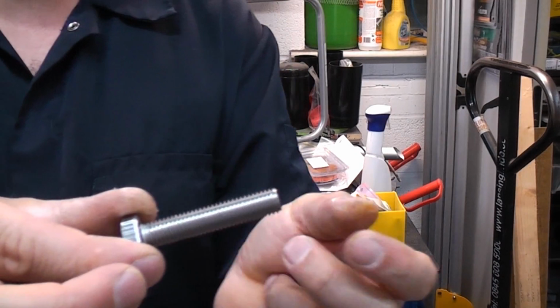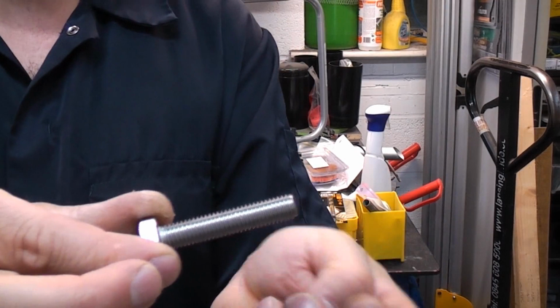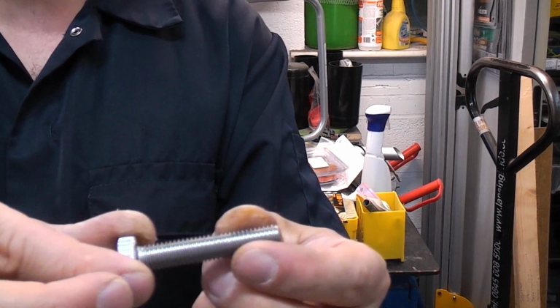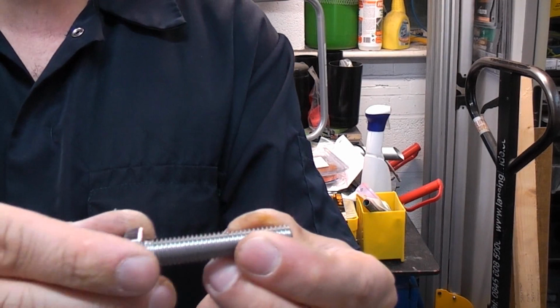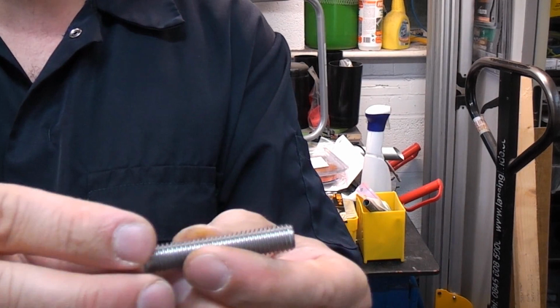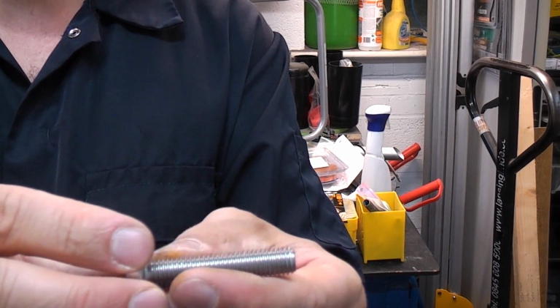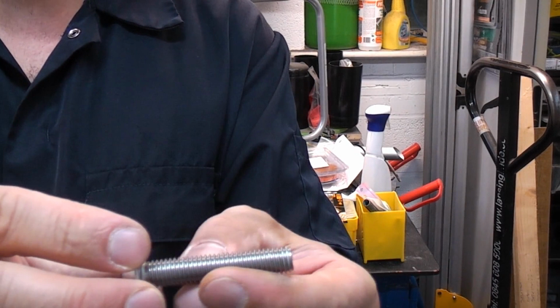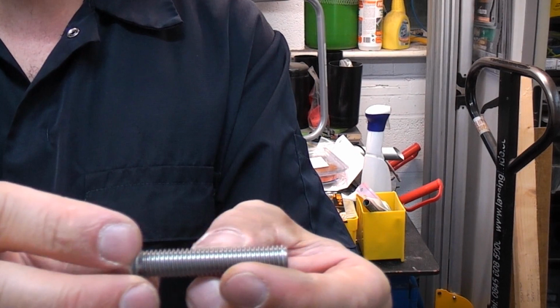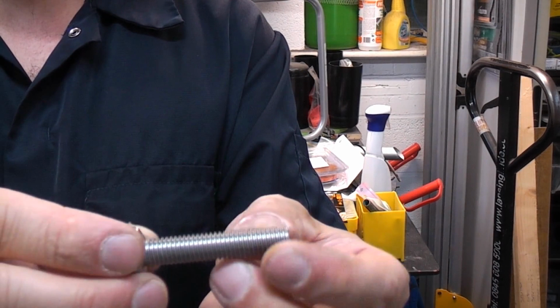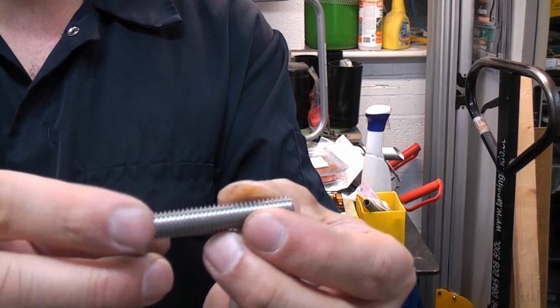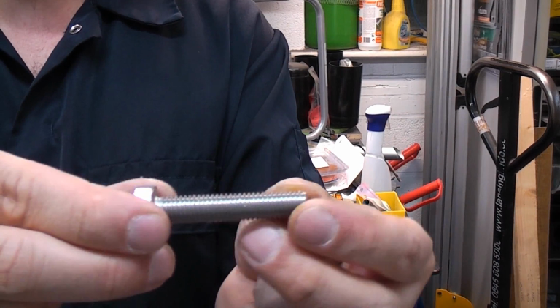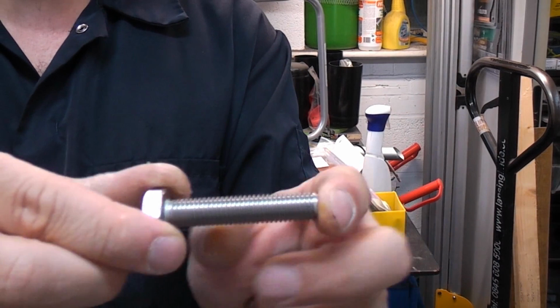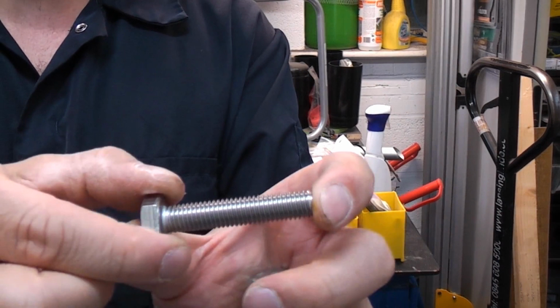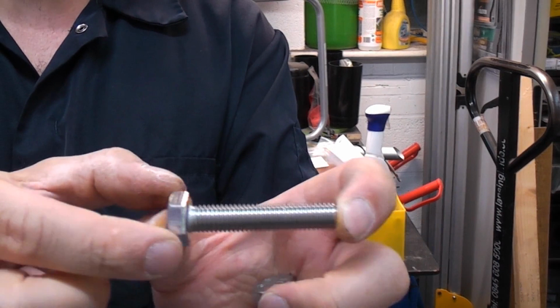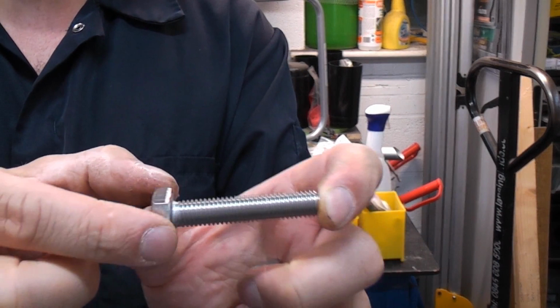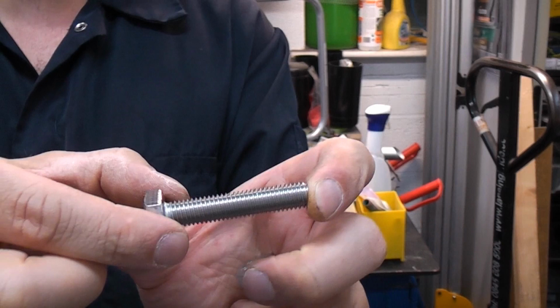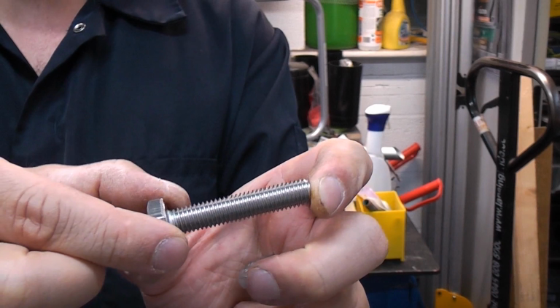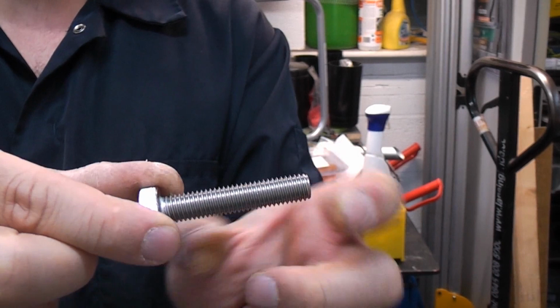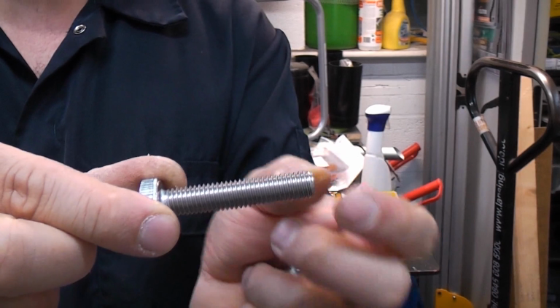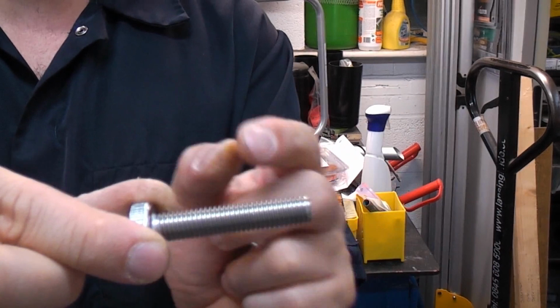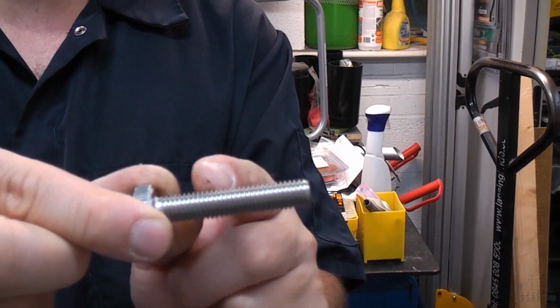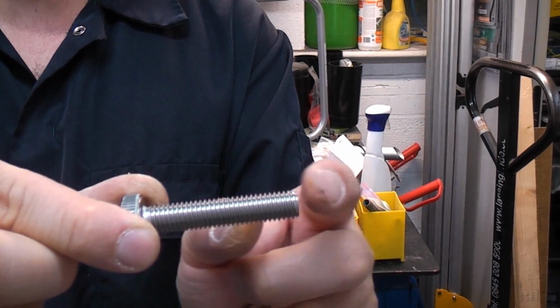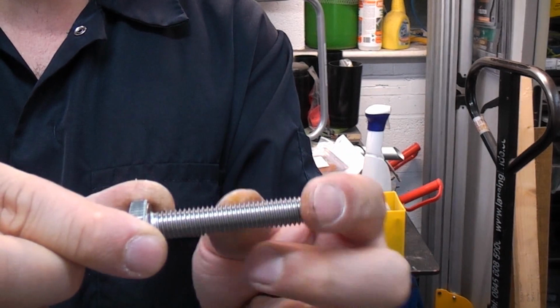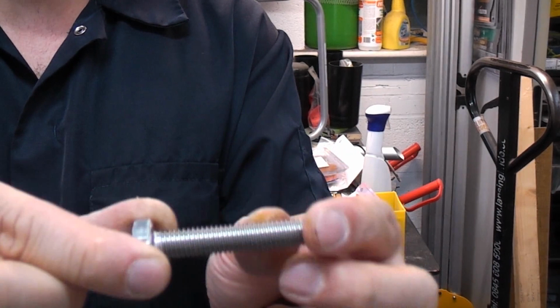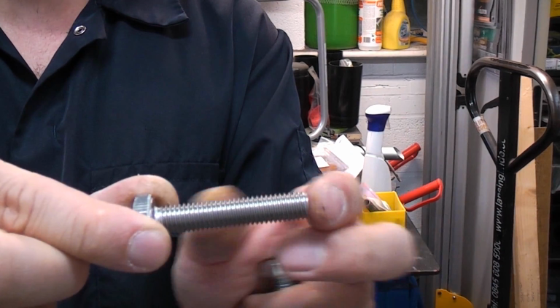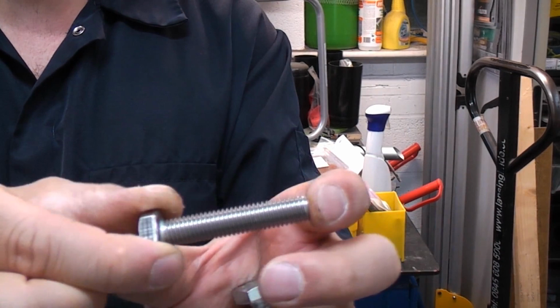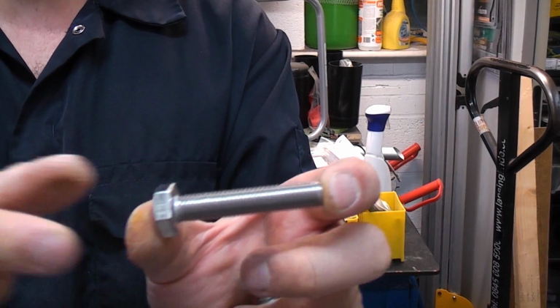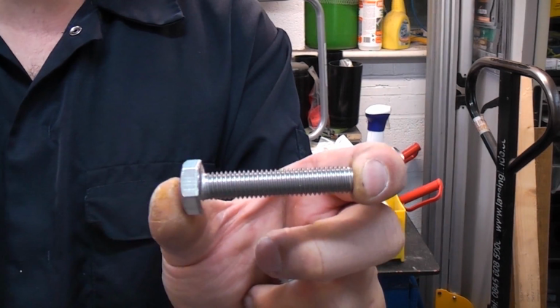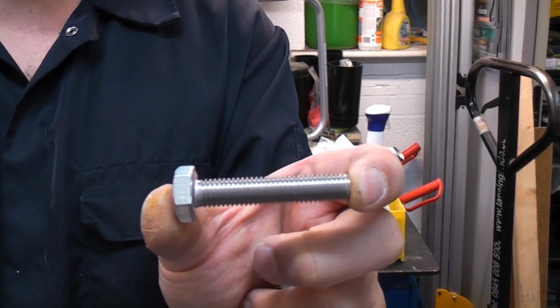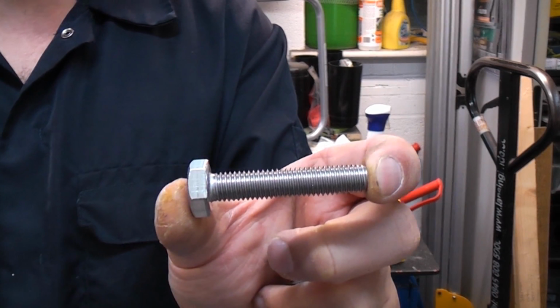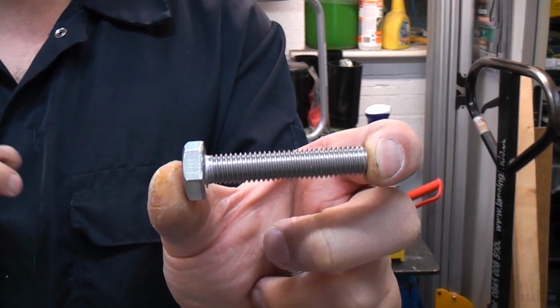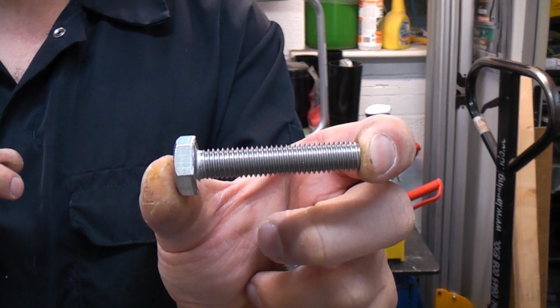You can overcome it slightly by using an anti-seize compound, but on a lot of machines that I work on you can't actually use anything like that because it can cause contamination.